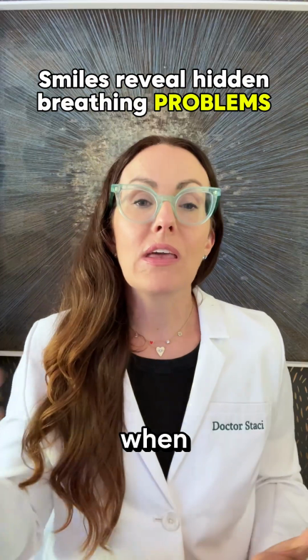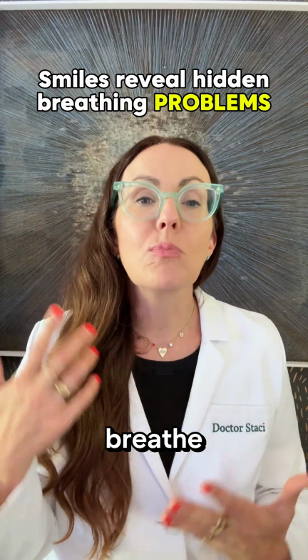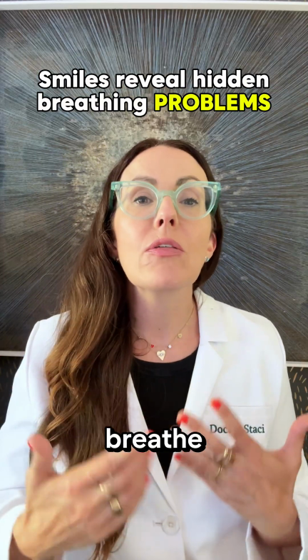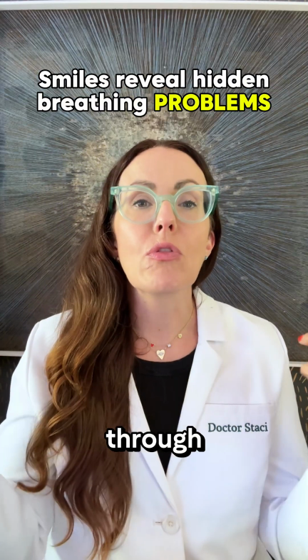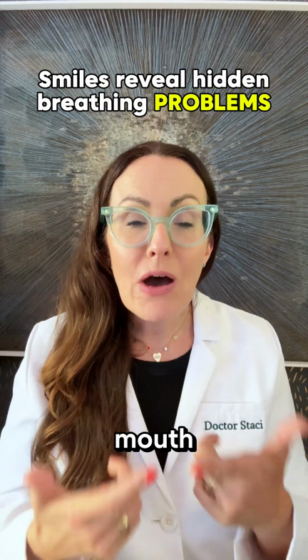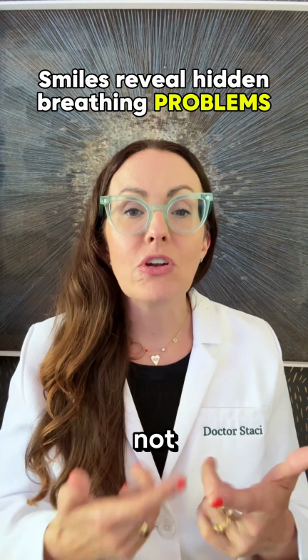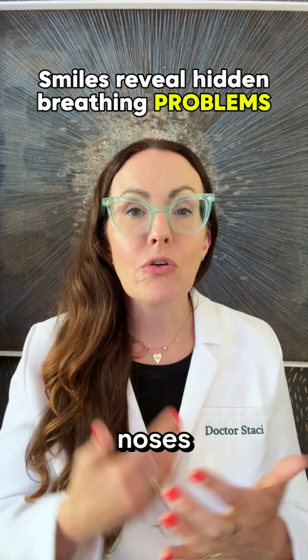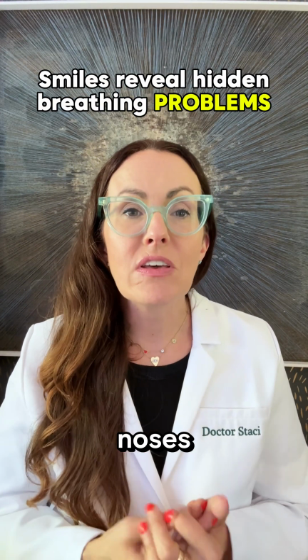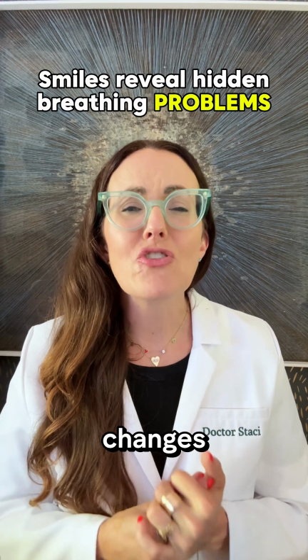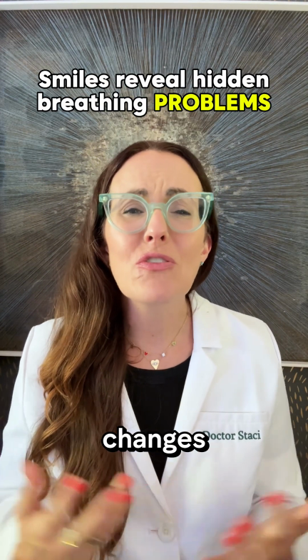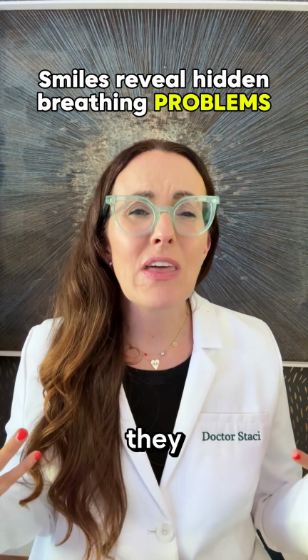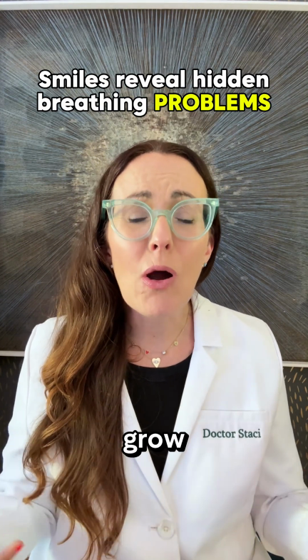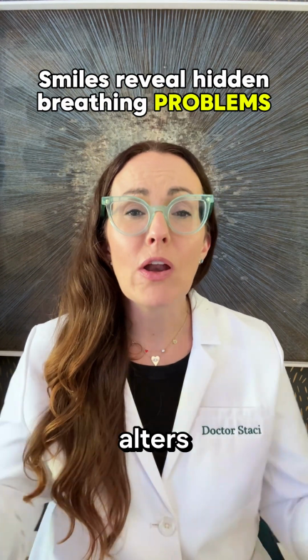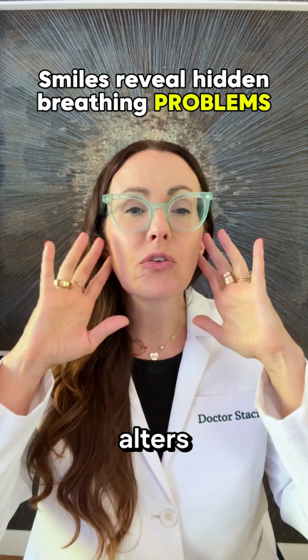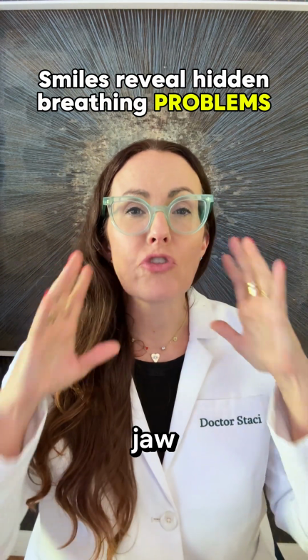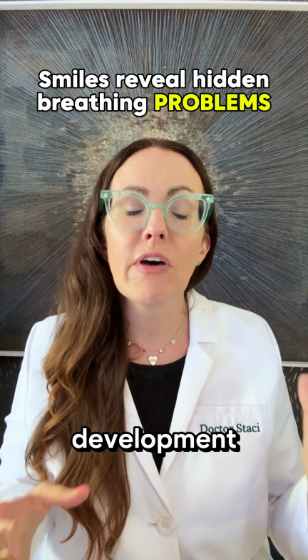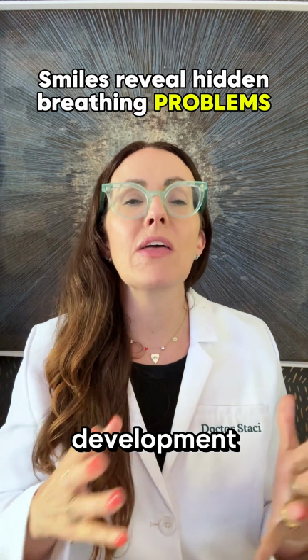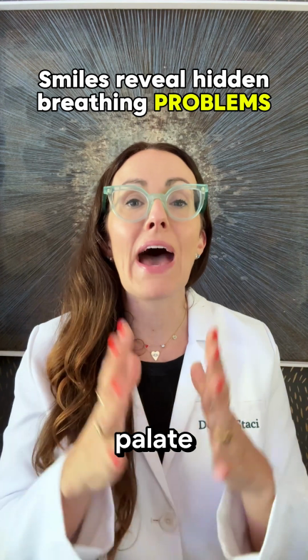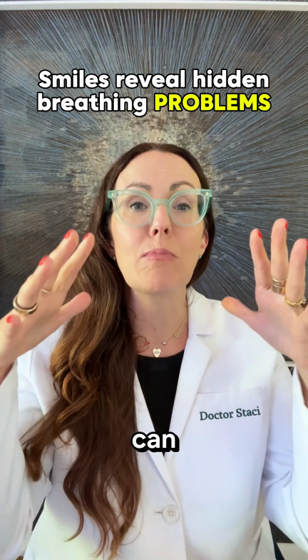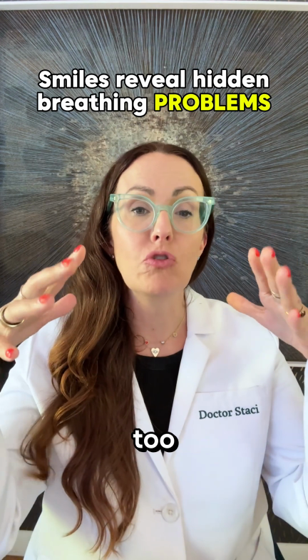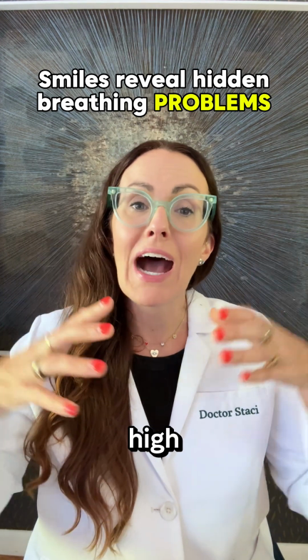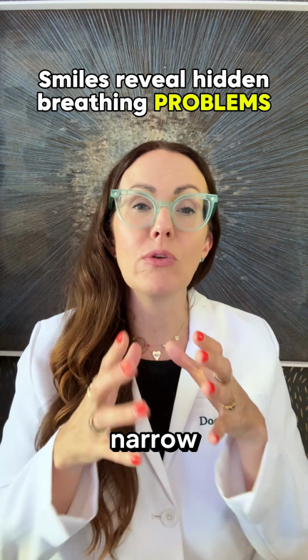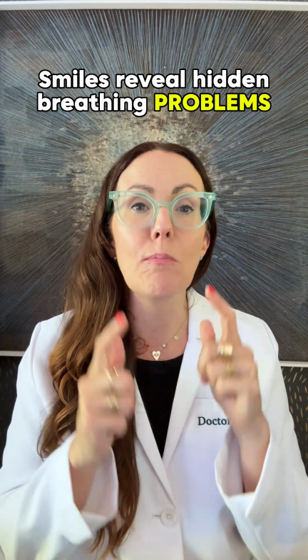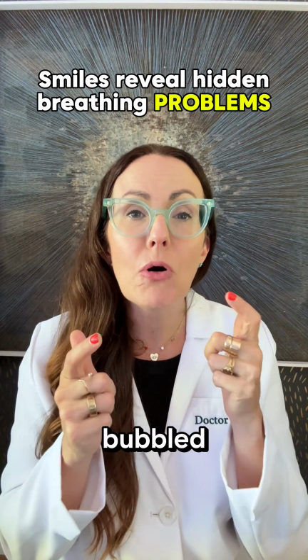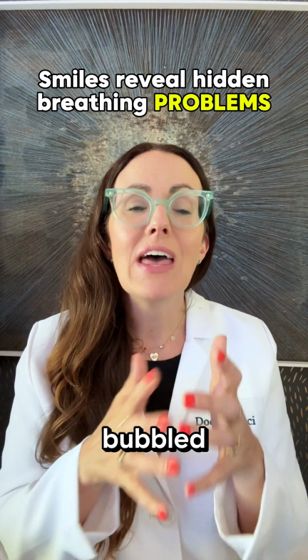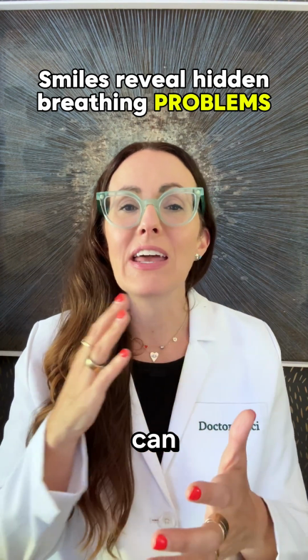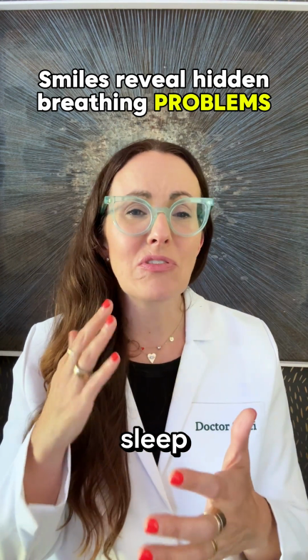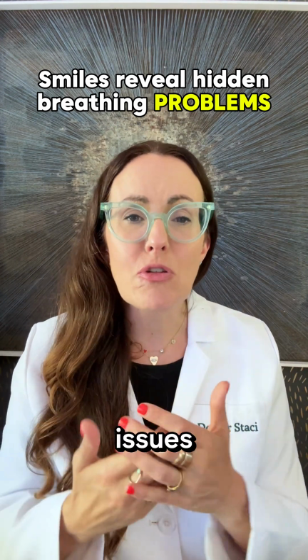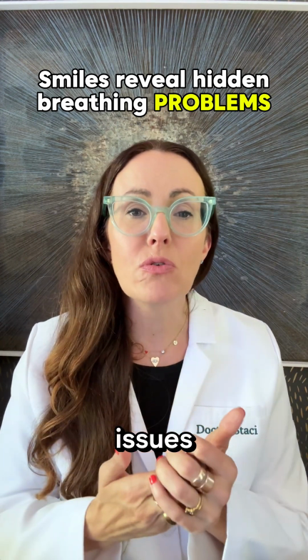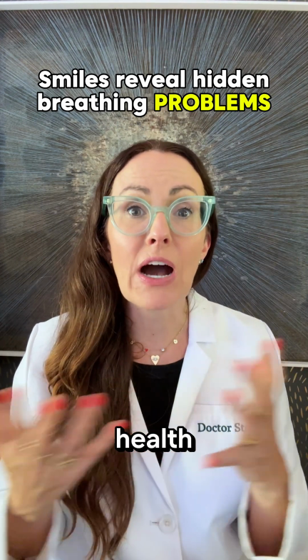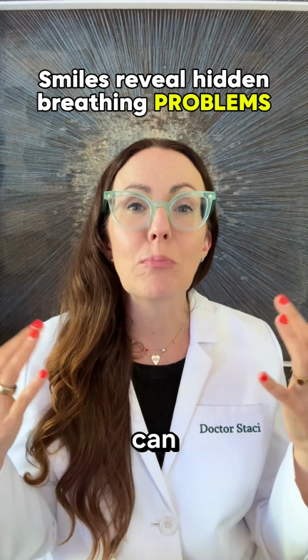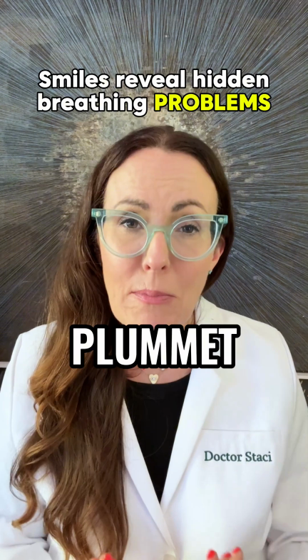When kids breathe through their mouth, not their noses, it changes the way they grow. It alters their jaw development. The palate can become too high, too narrow, bubbled. They can have sleep issues. Their health can plummet.